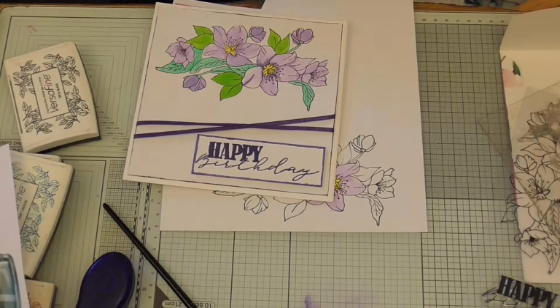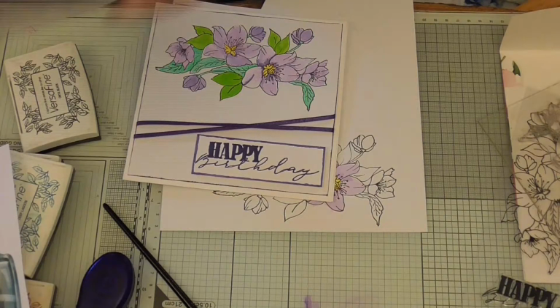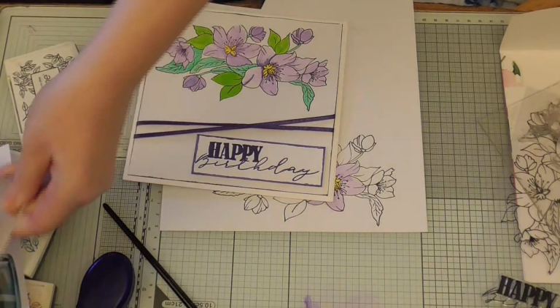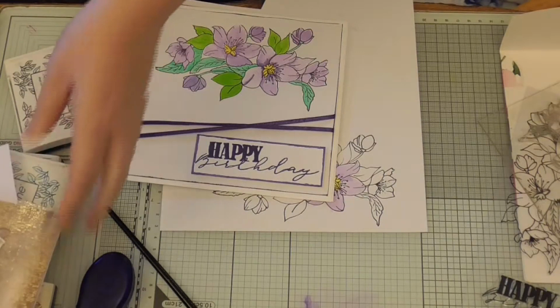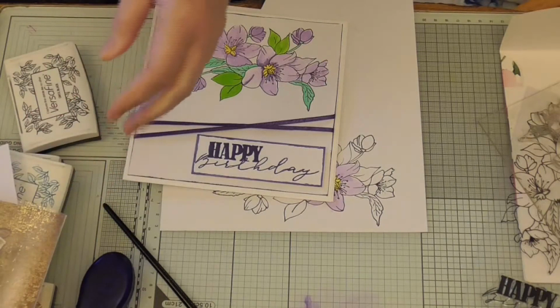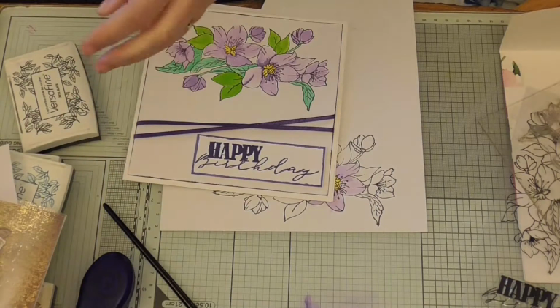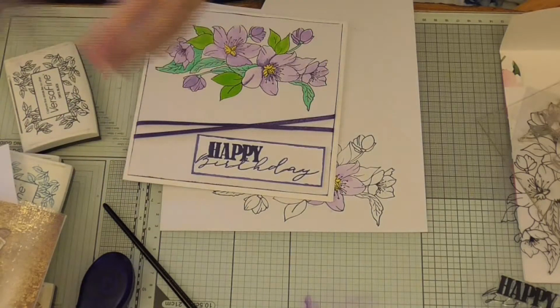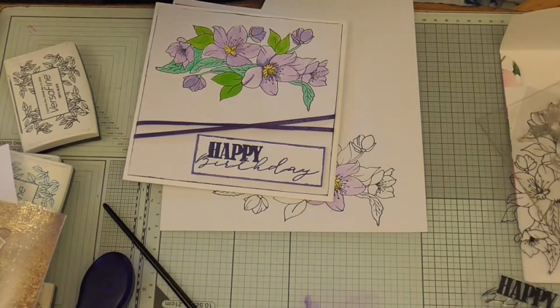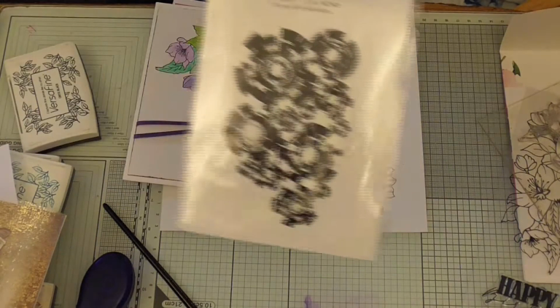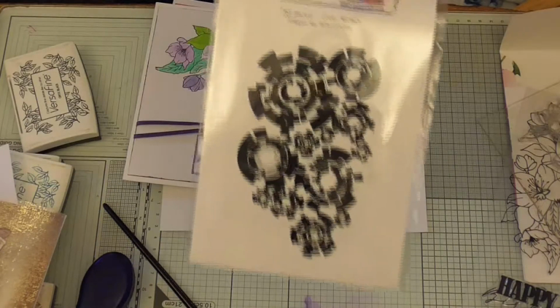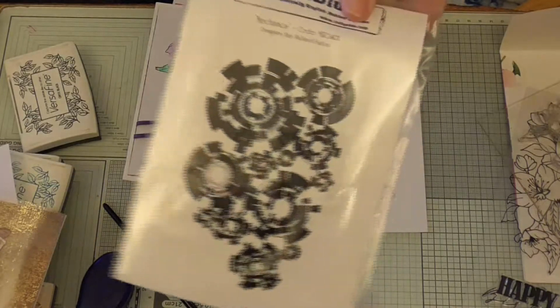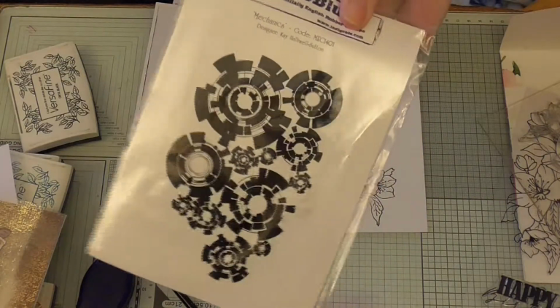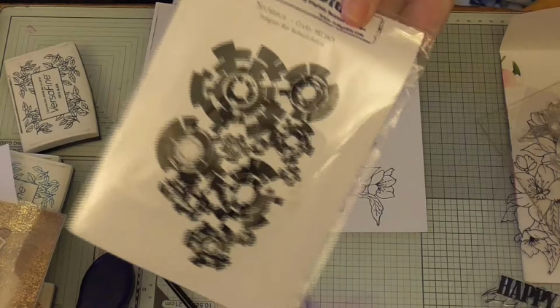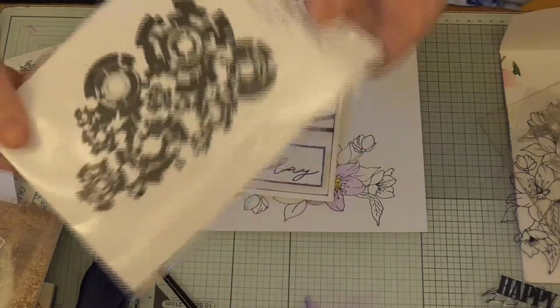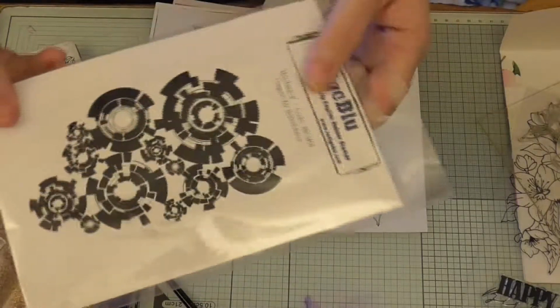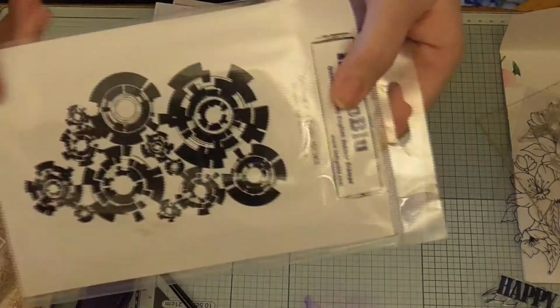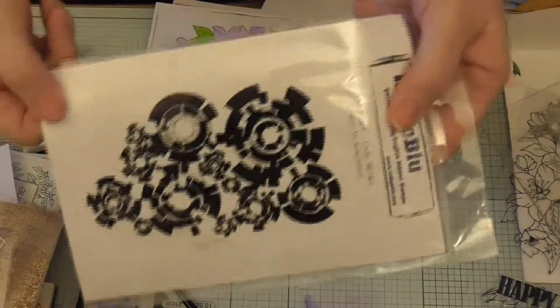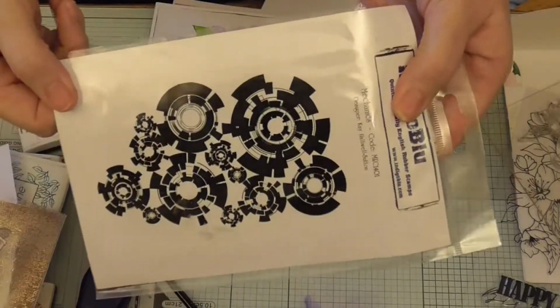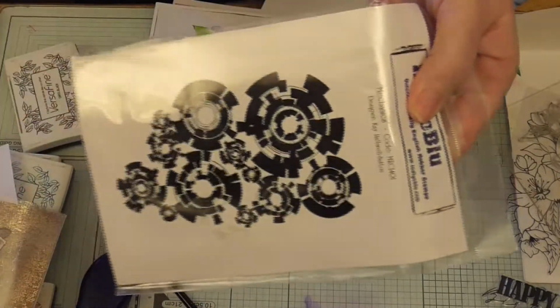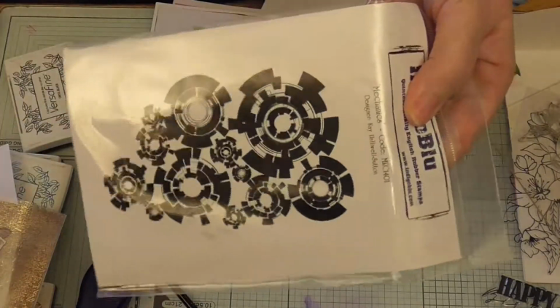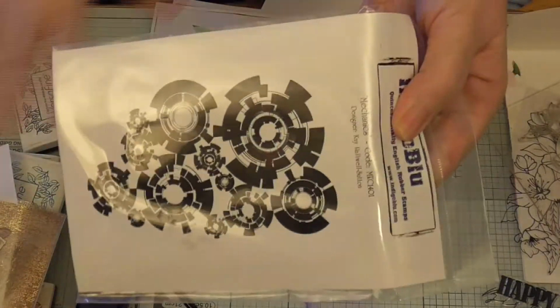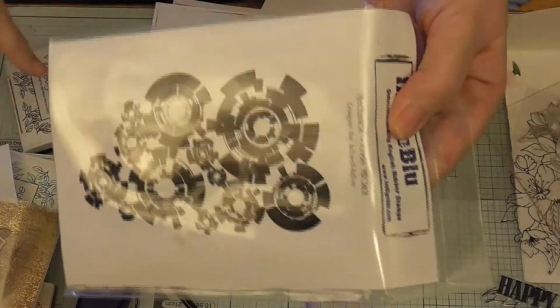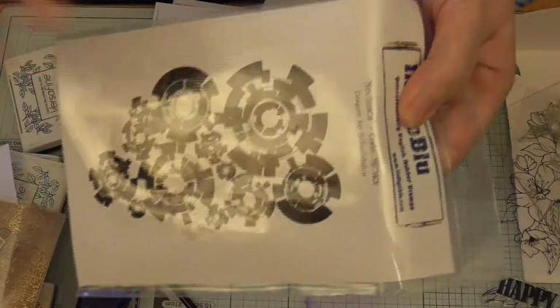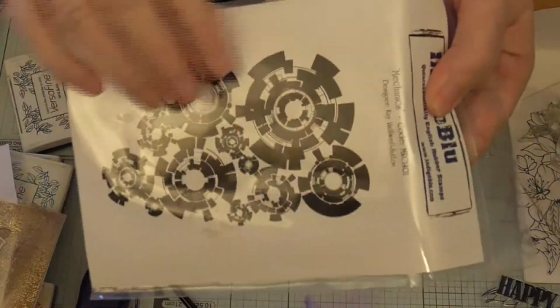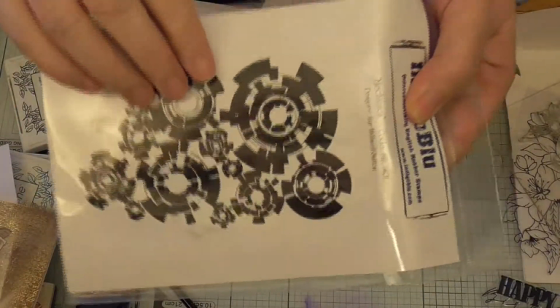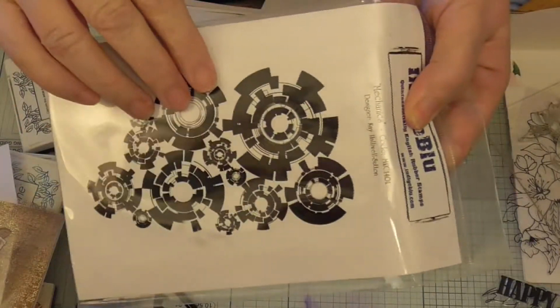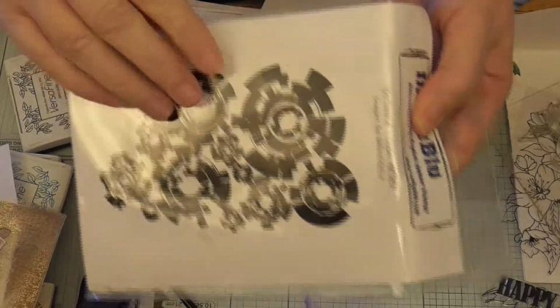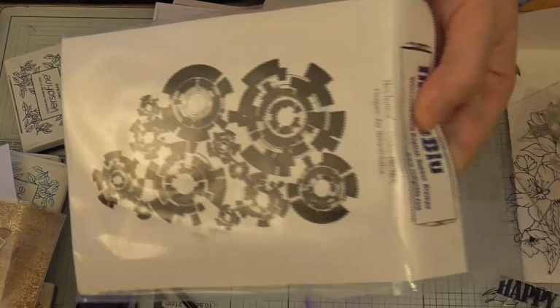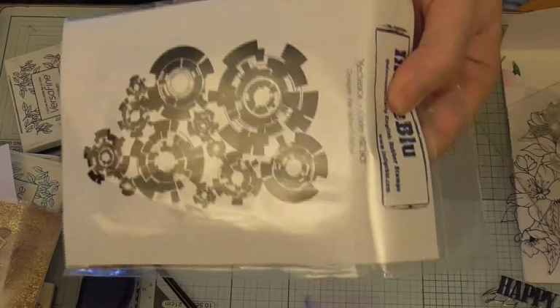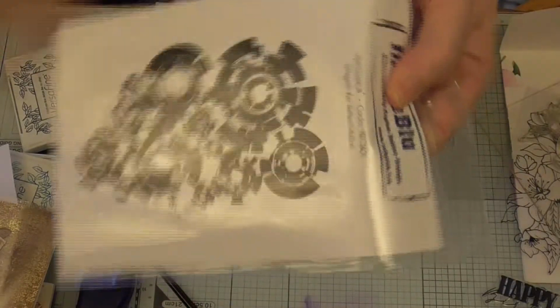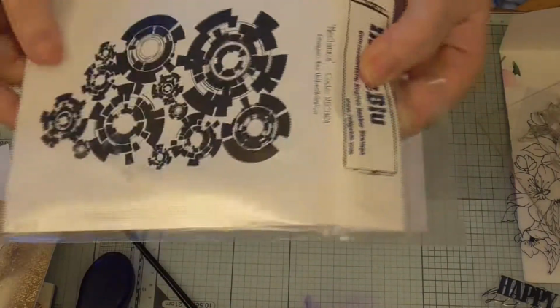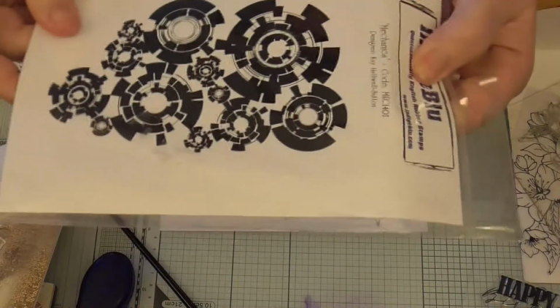Another men's card idea was just to put this stamp around the edges — same as the sunflower — but do this with a man's sentiment in the middle.